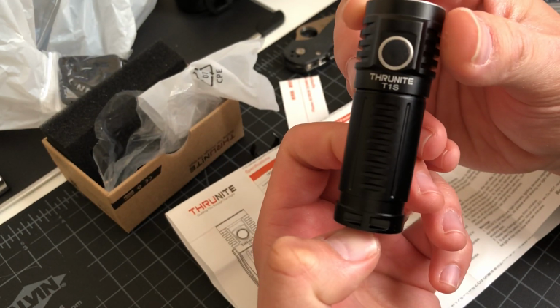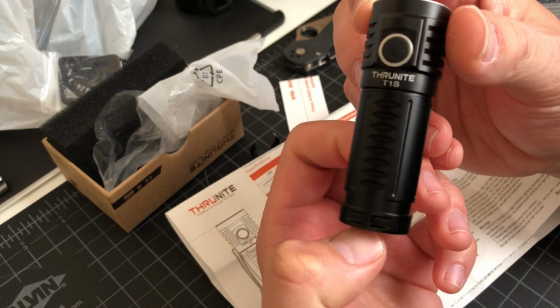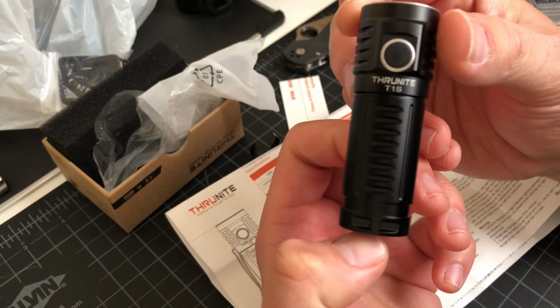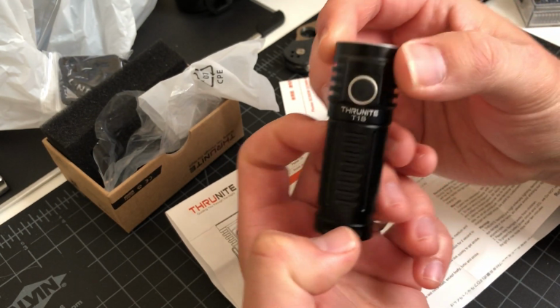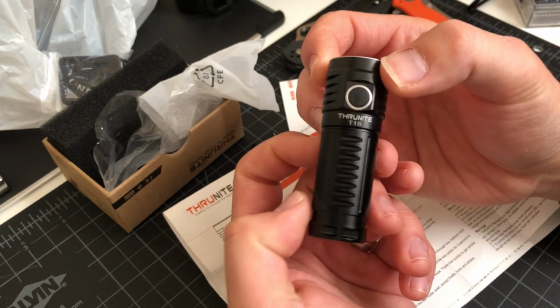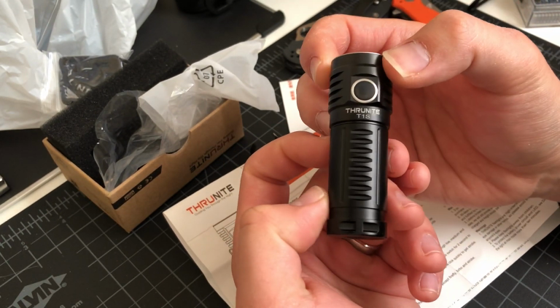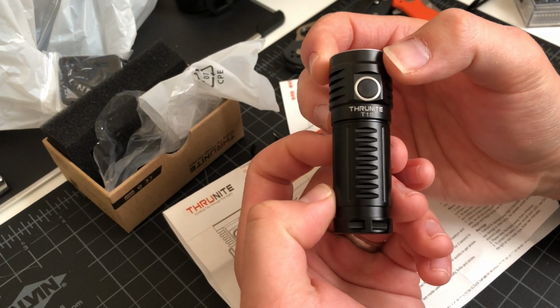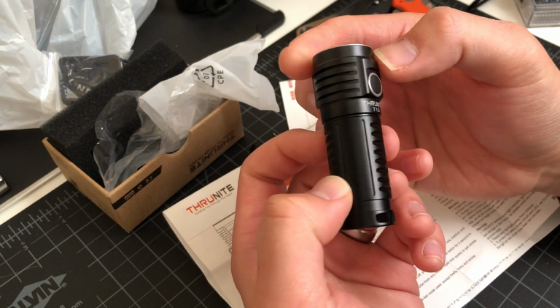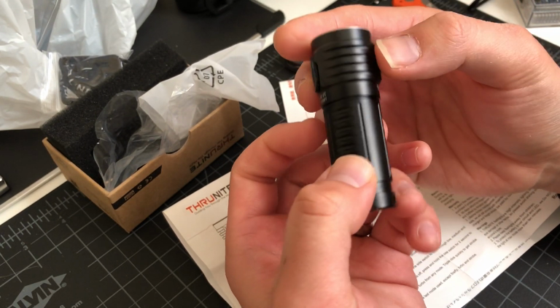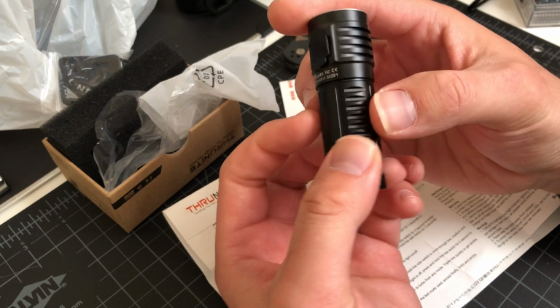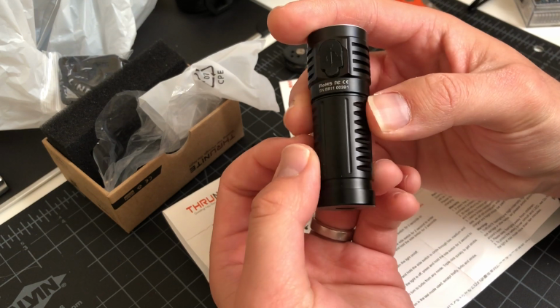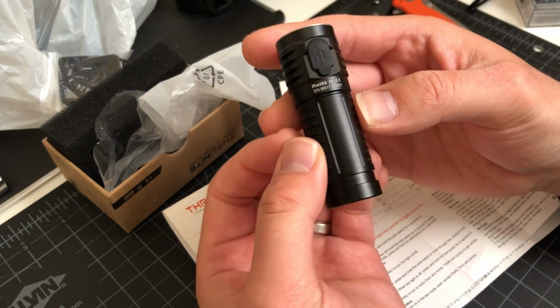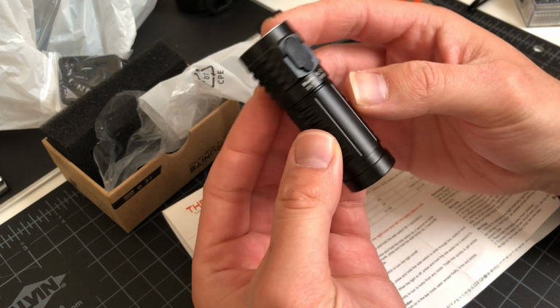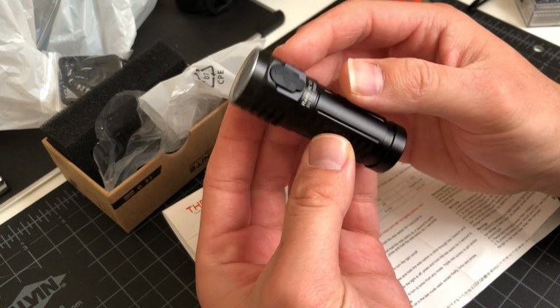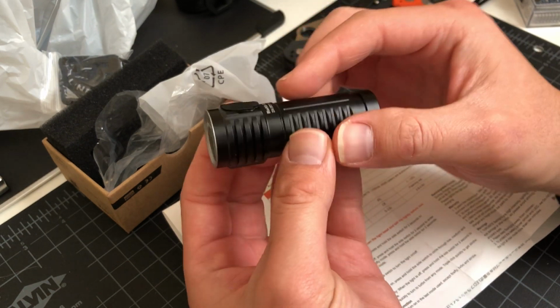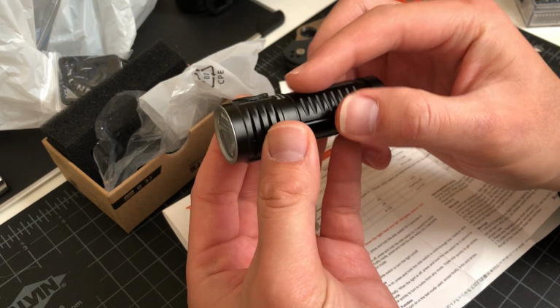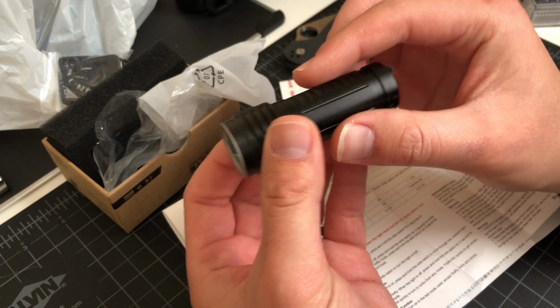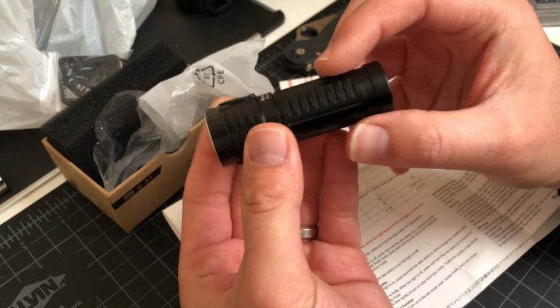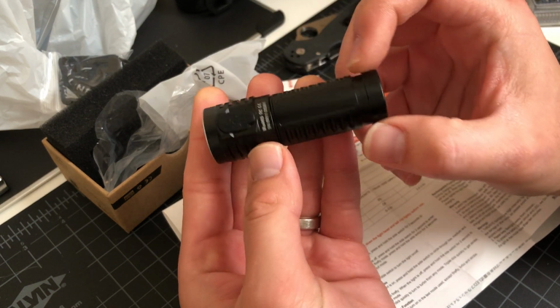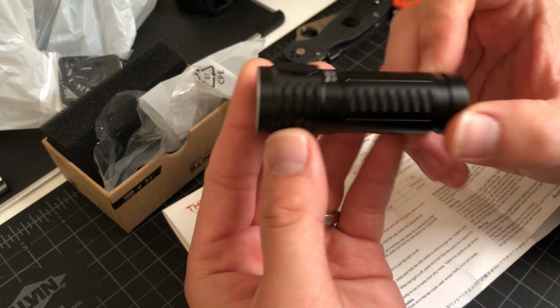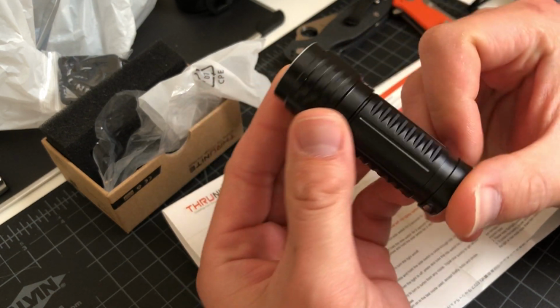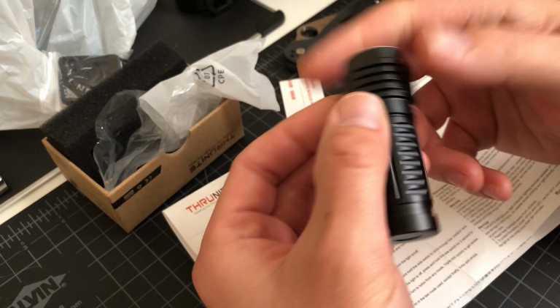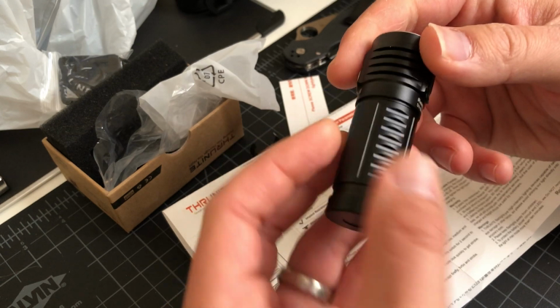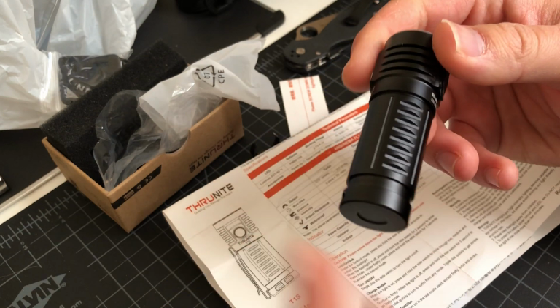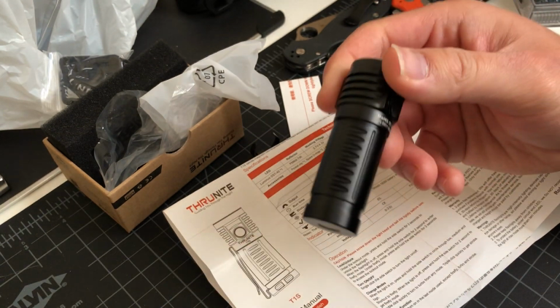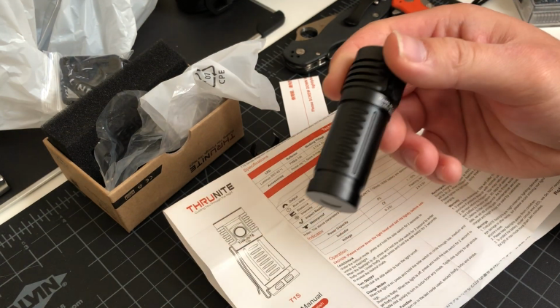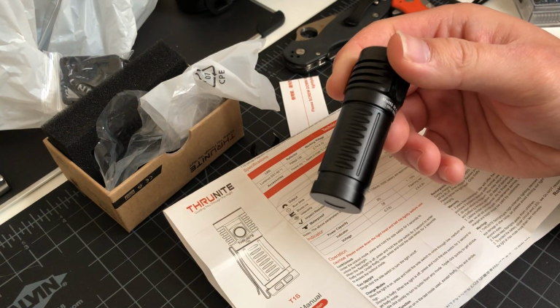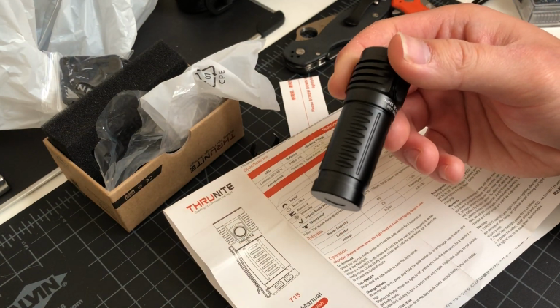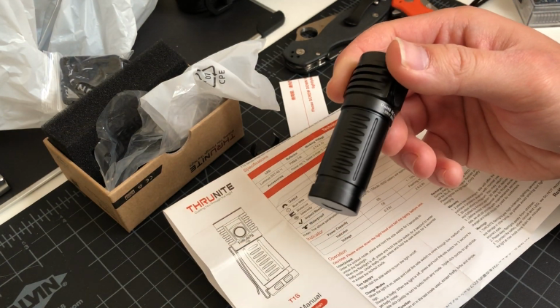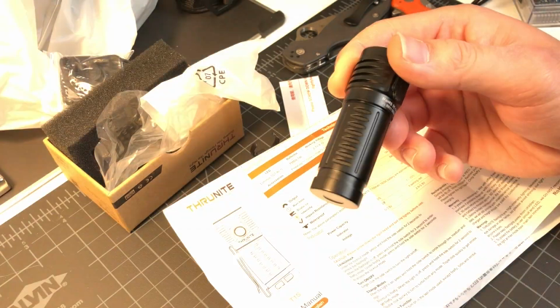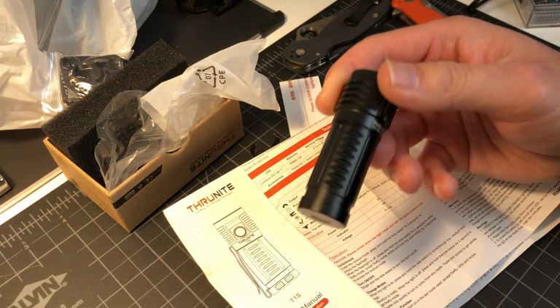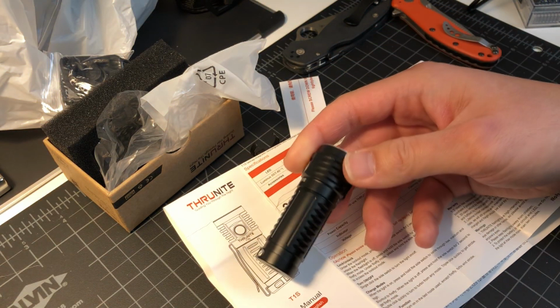ThruNite T1S — look at that, a little bit different barrel here, different grip pattern.